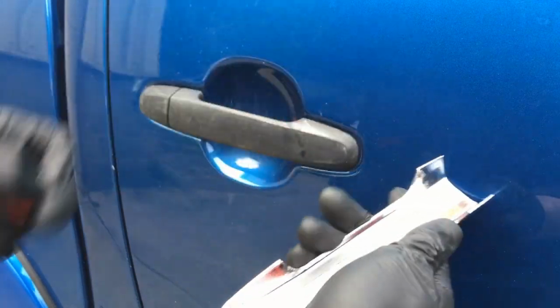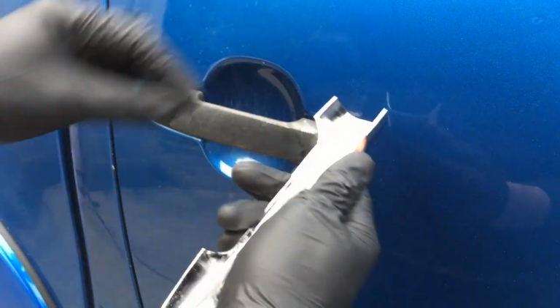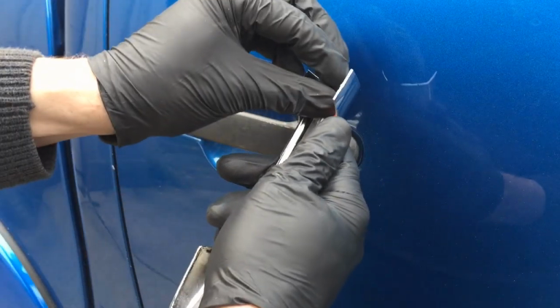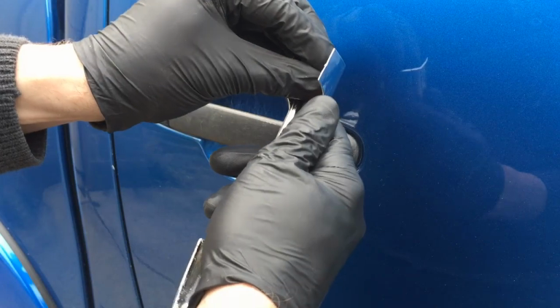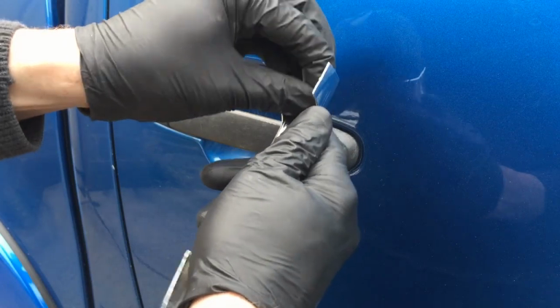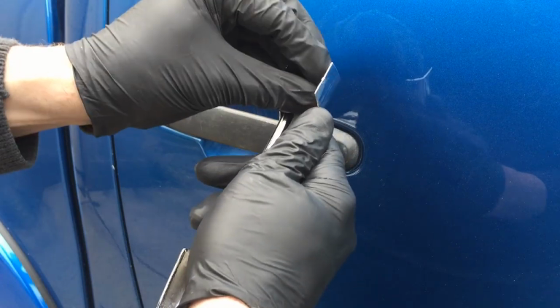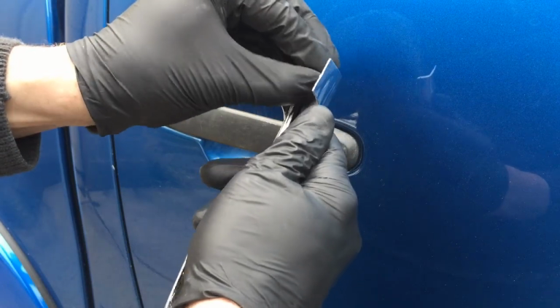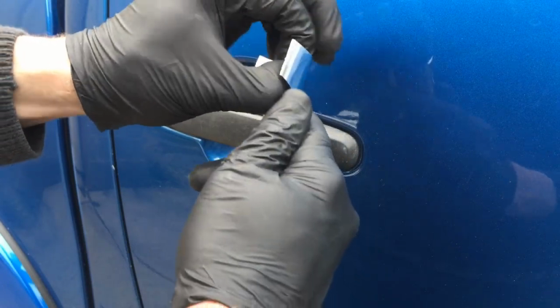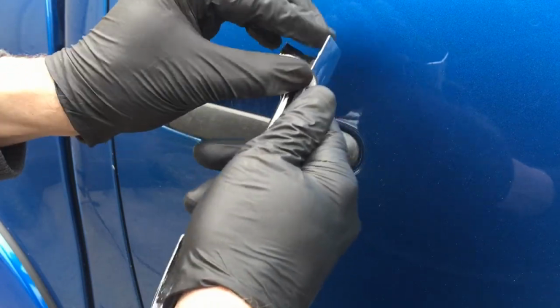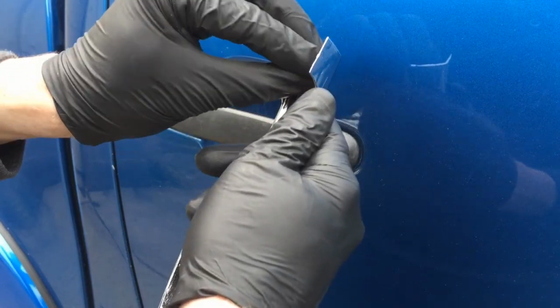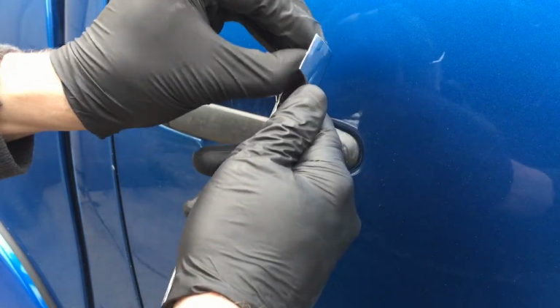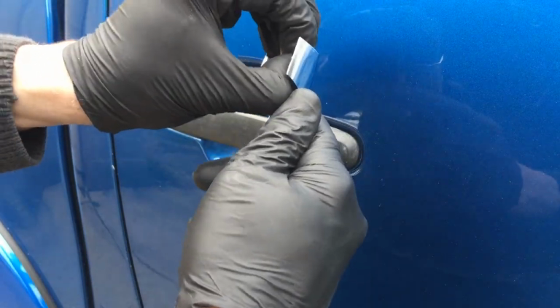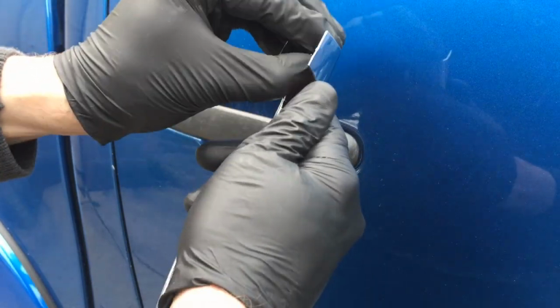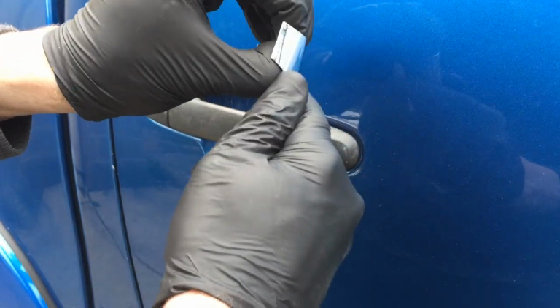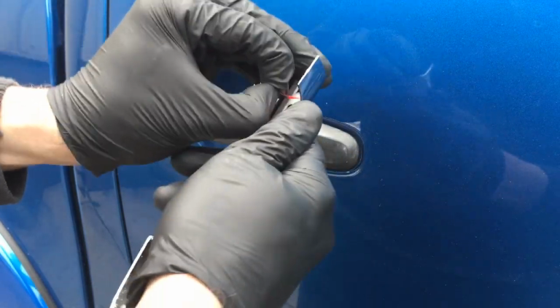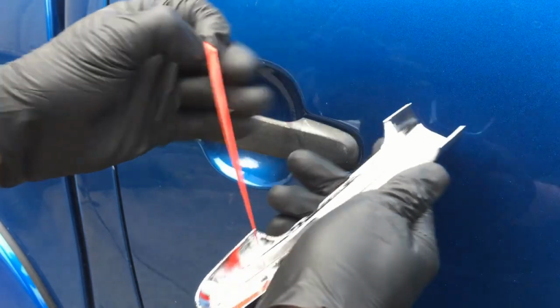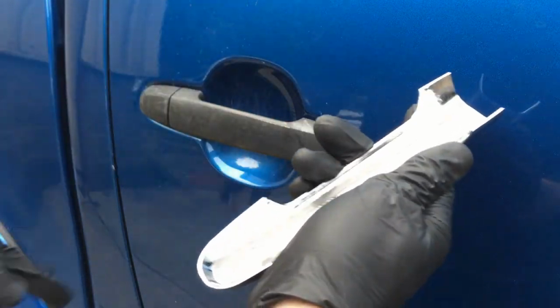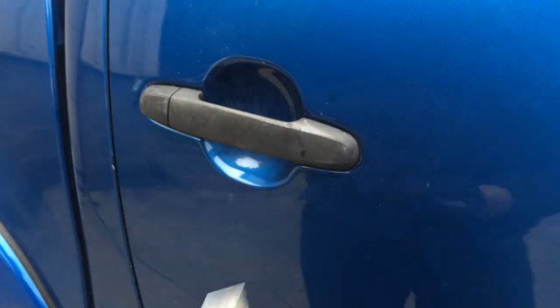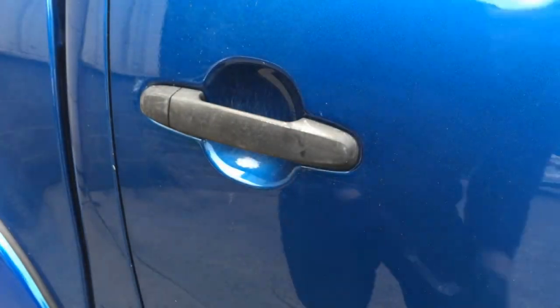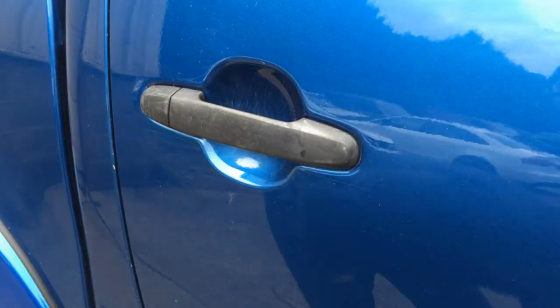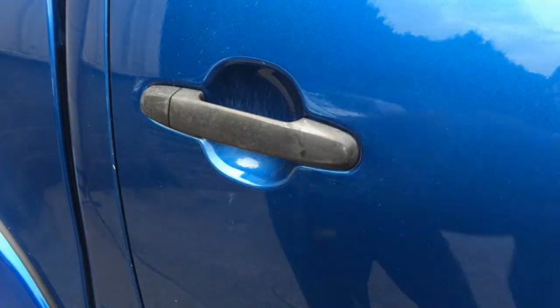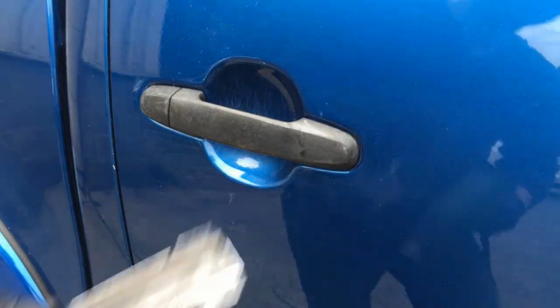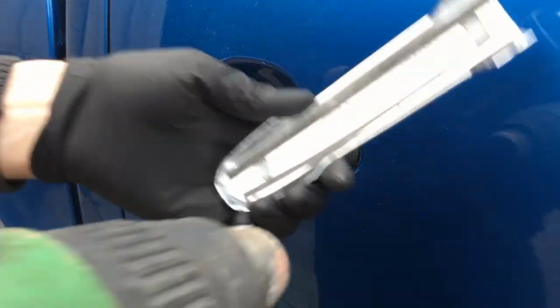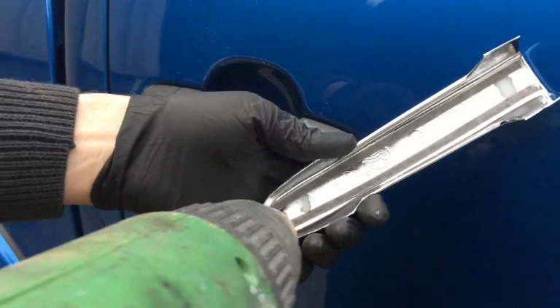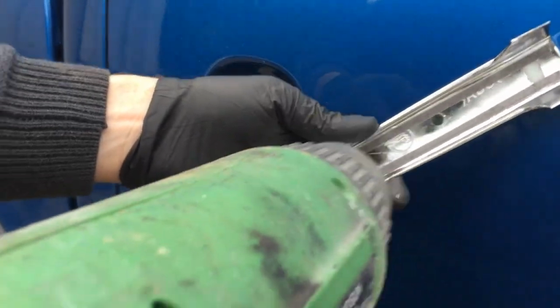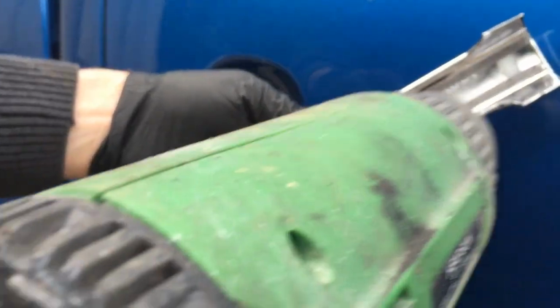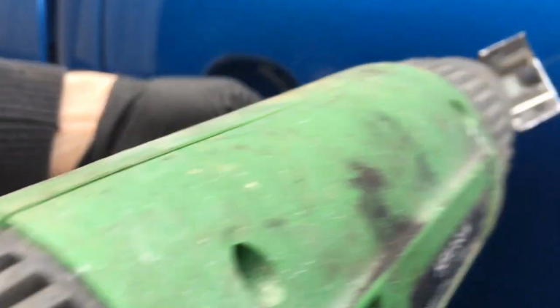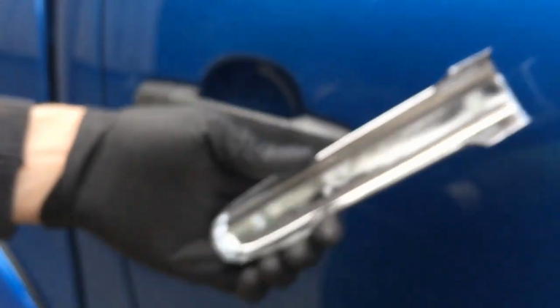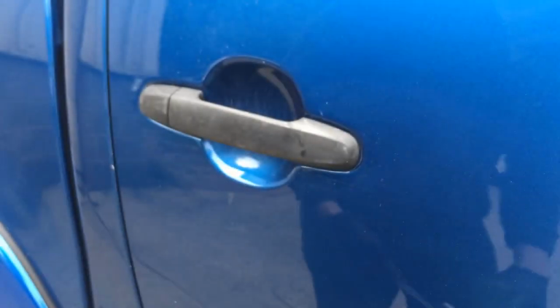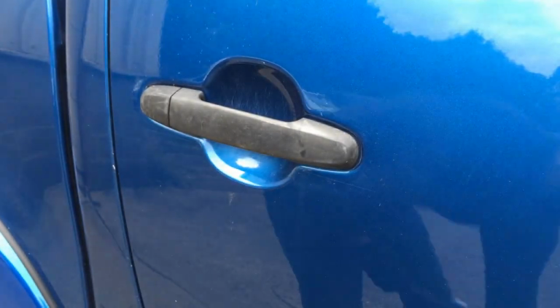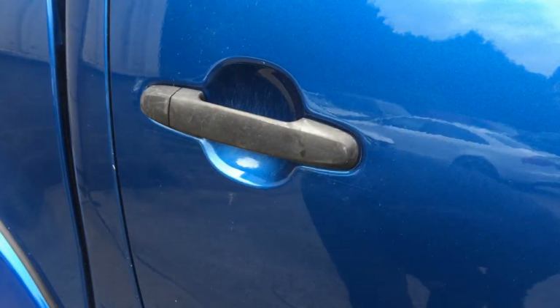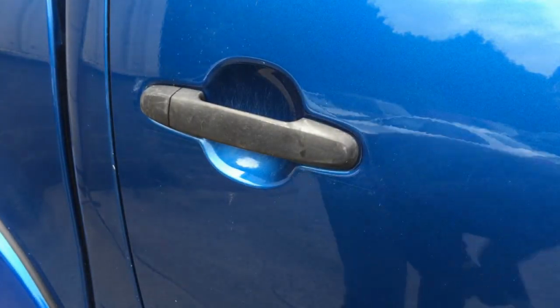Same process again — just remove the tape, a little bit of glue as well, just to make sure it doesn't fall off.